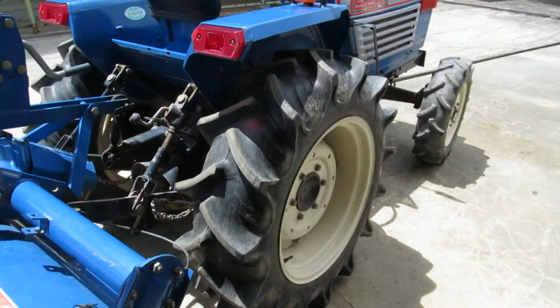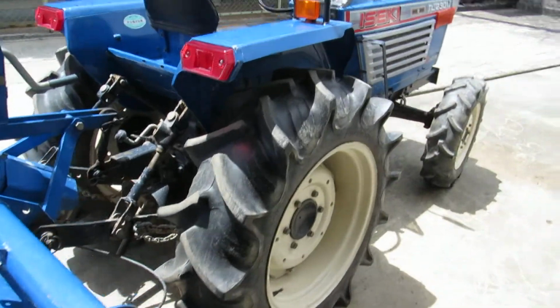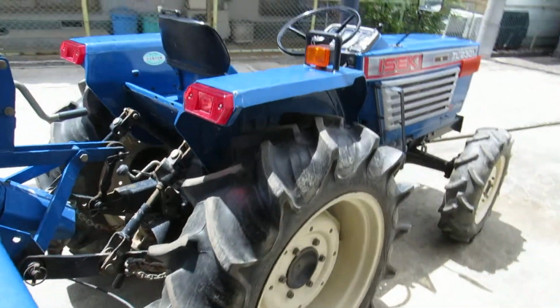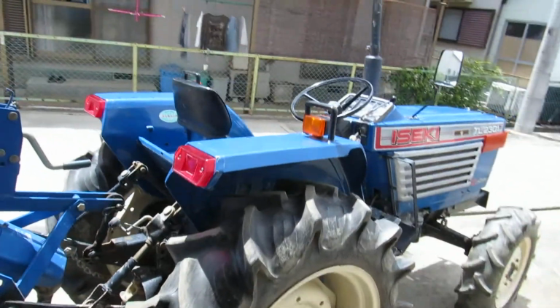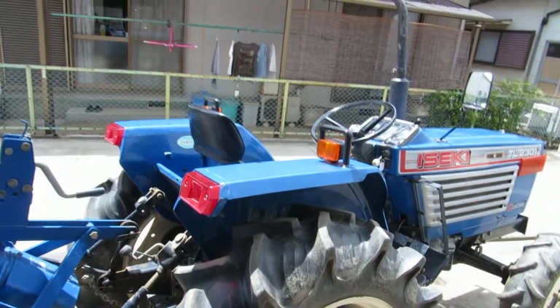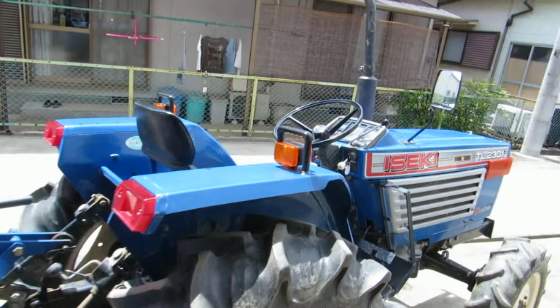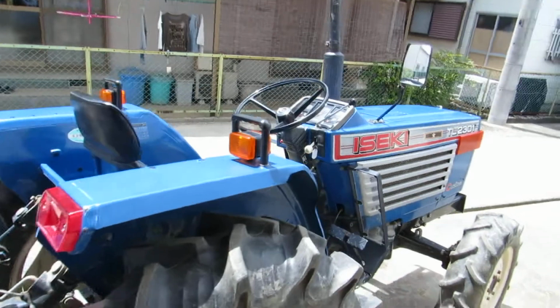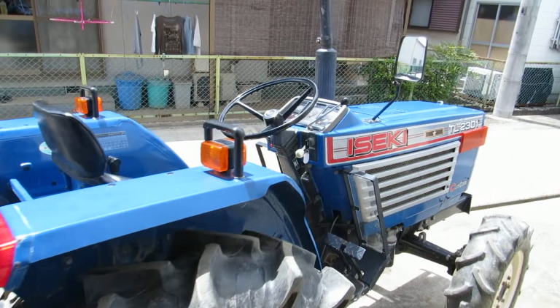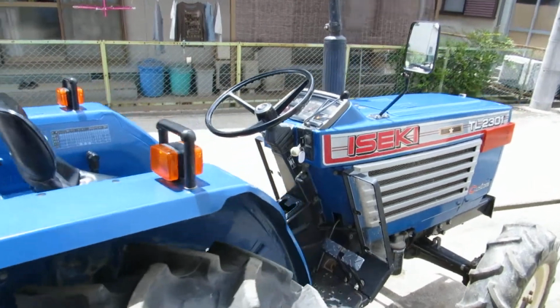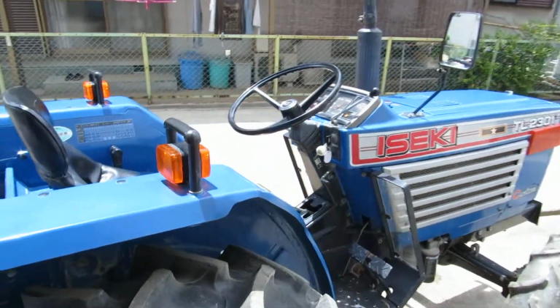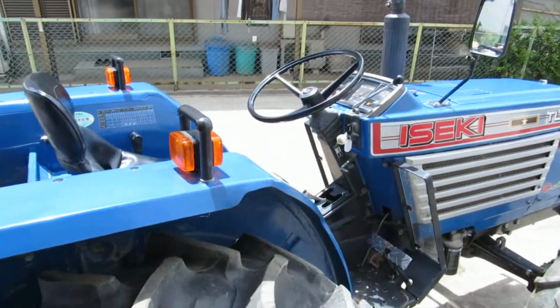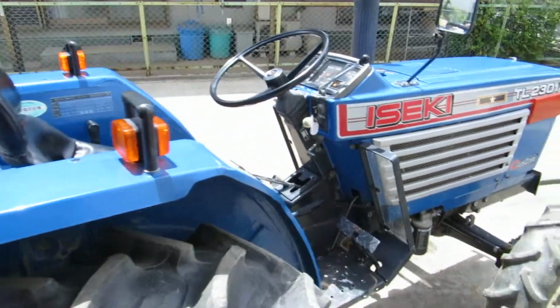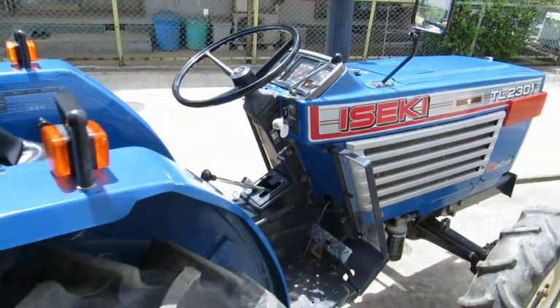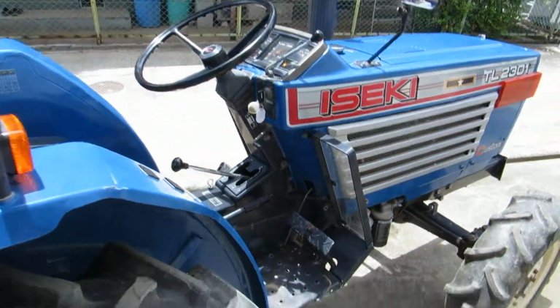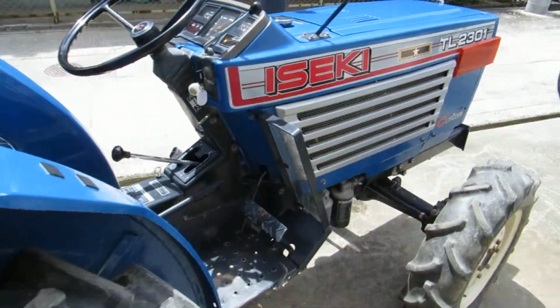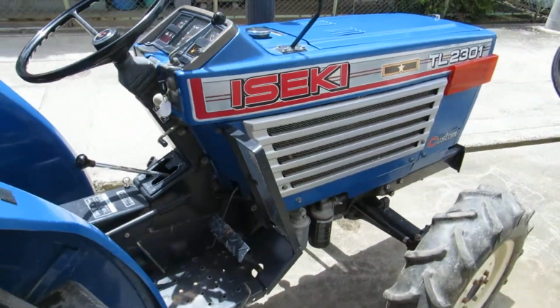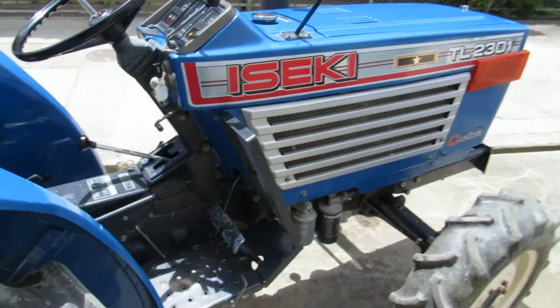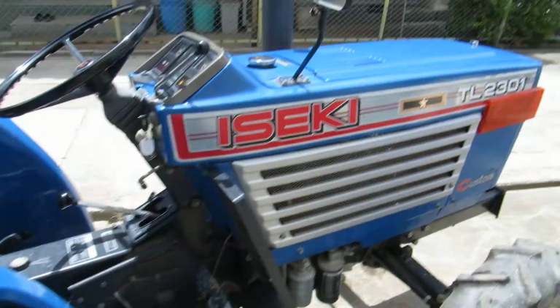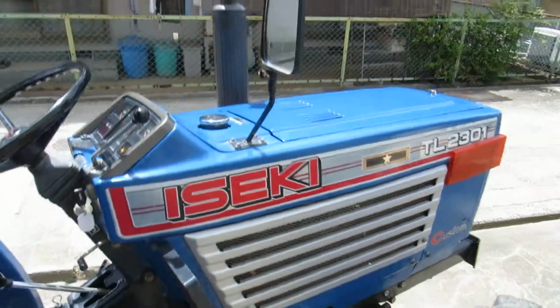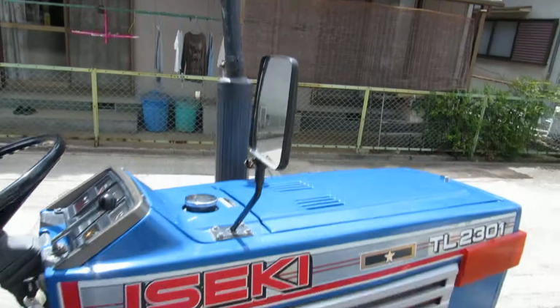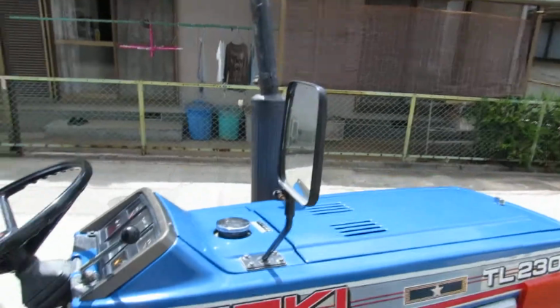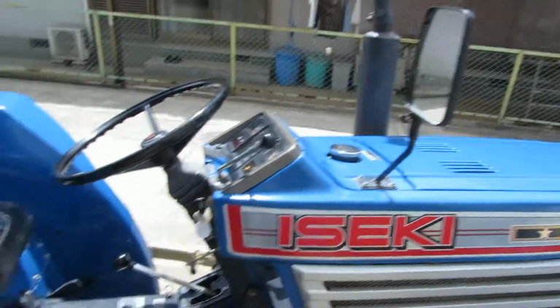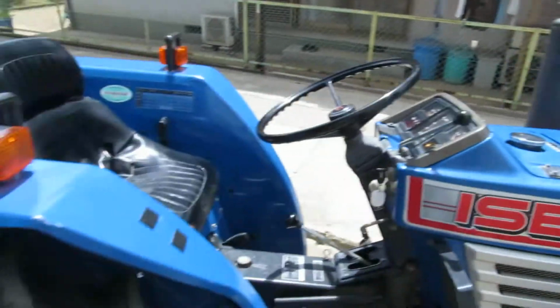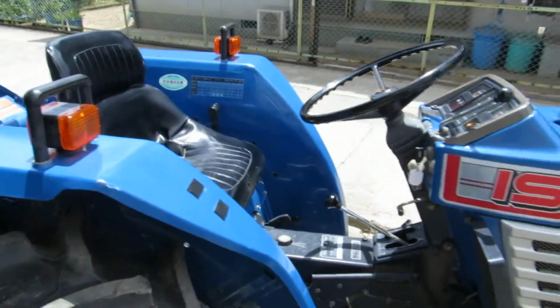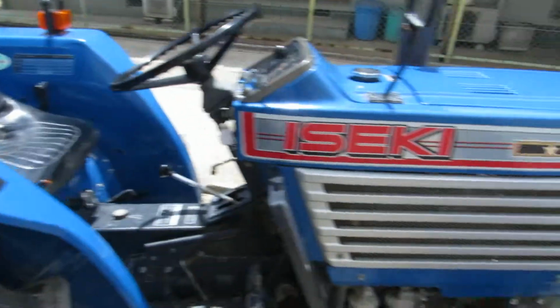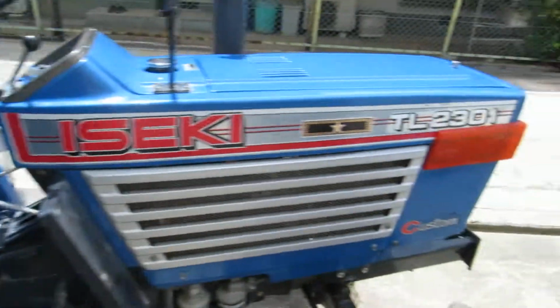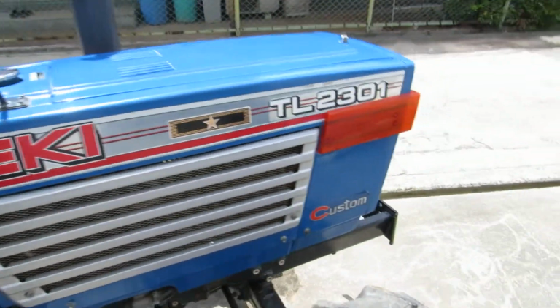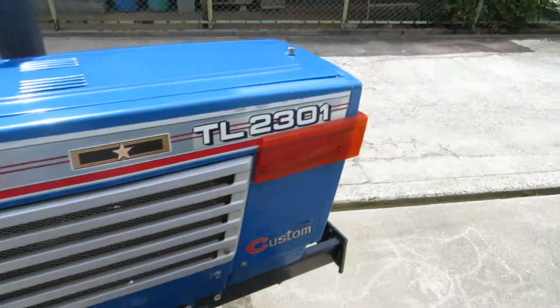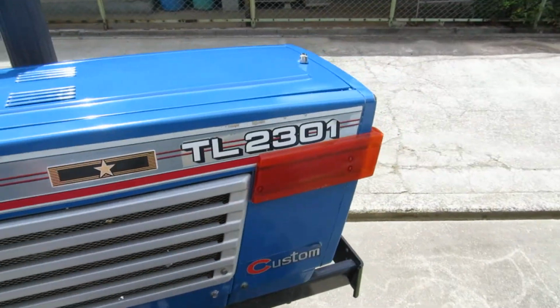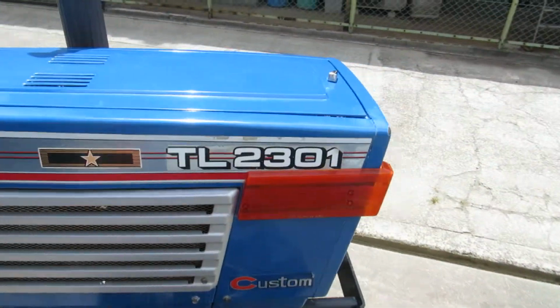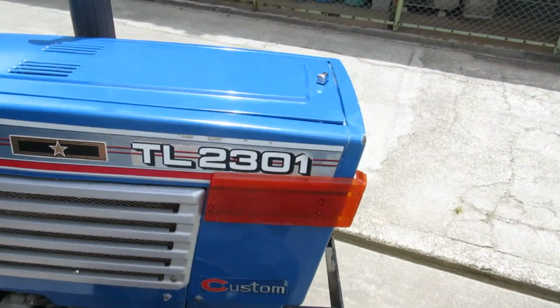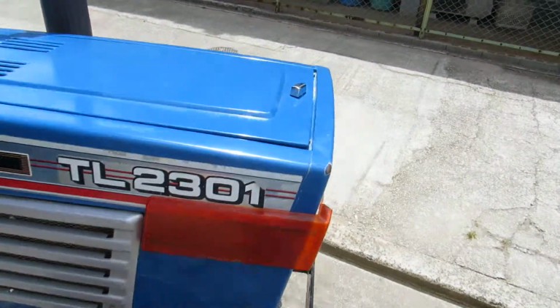This is the back tire — very good condition. Joy for the eye.